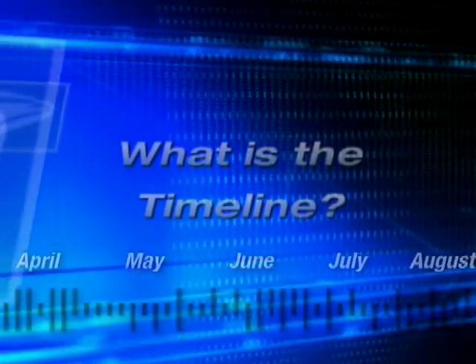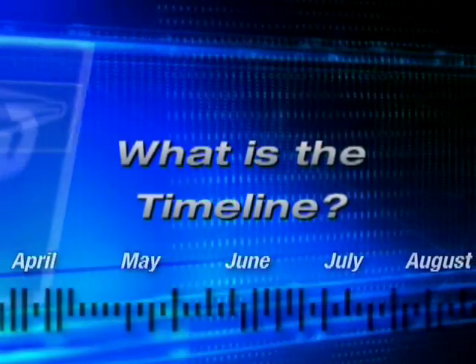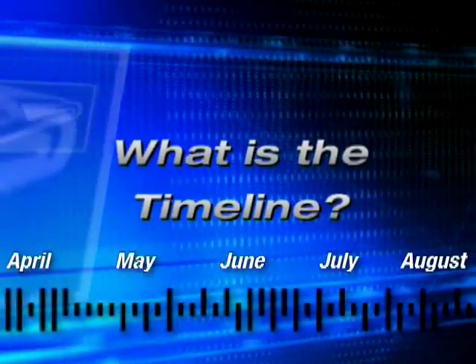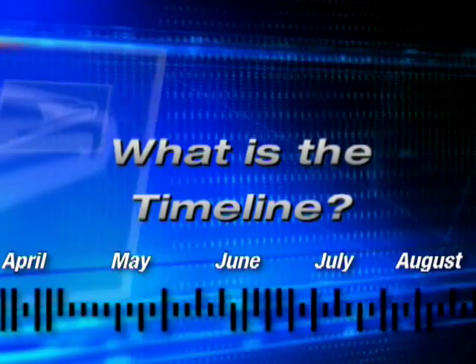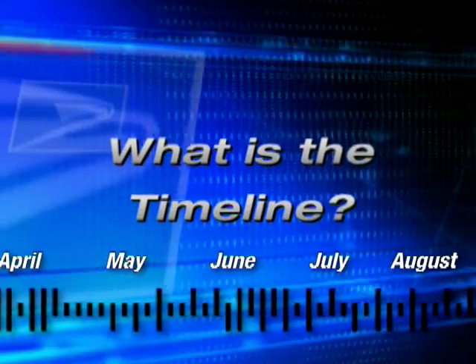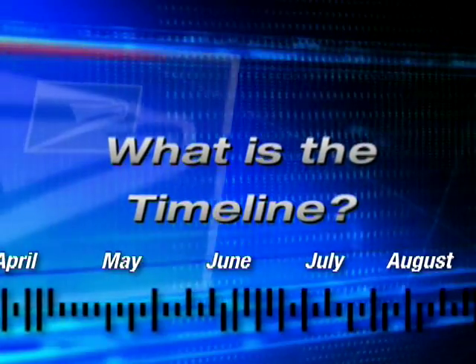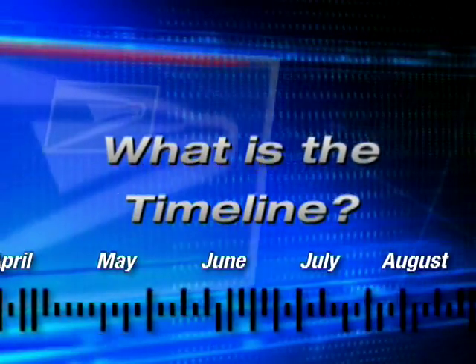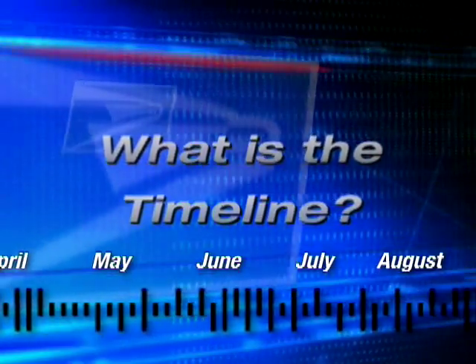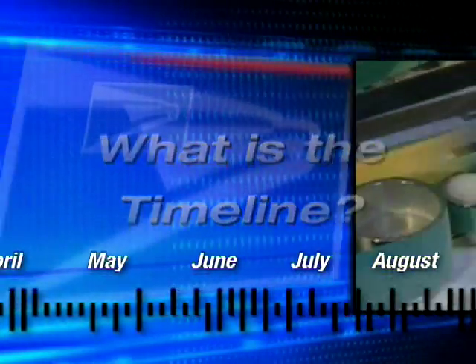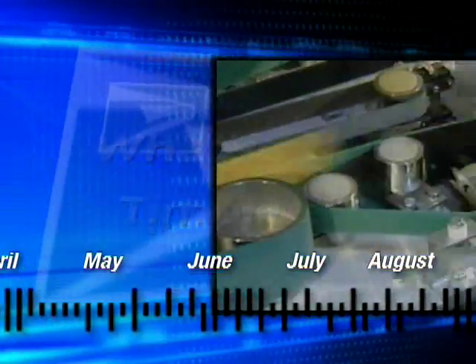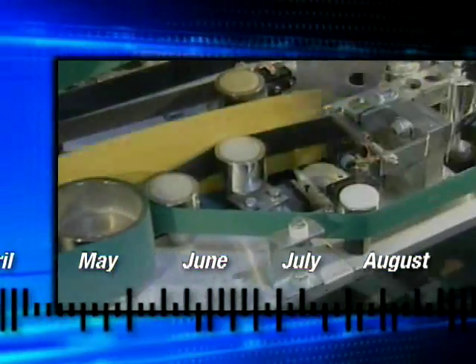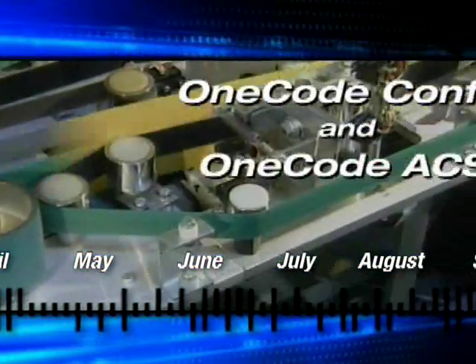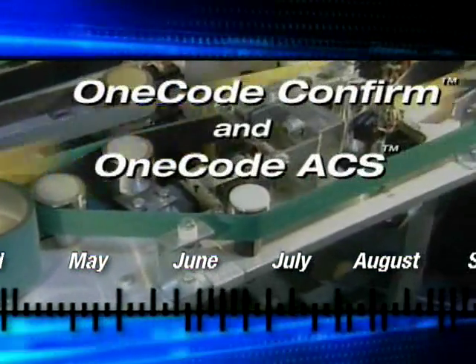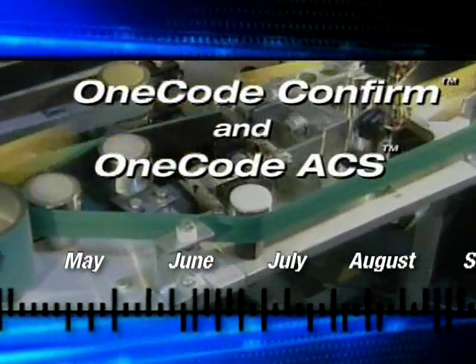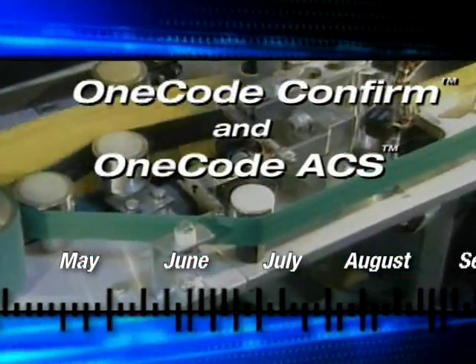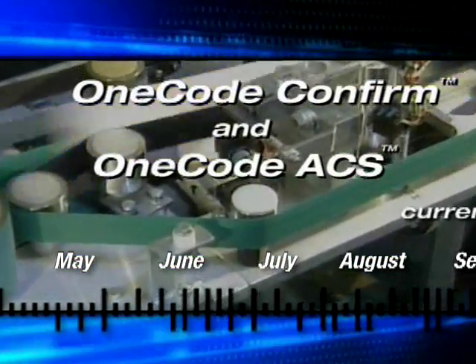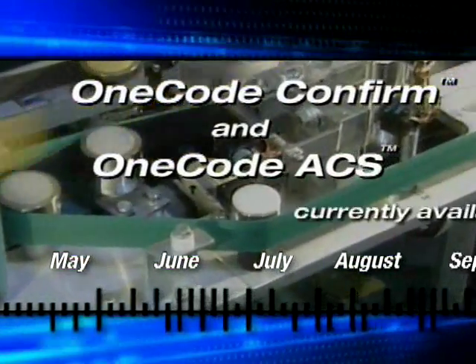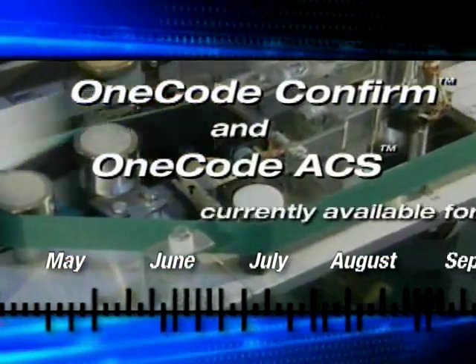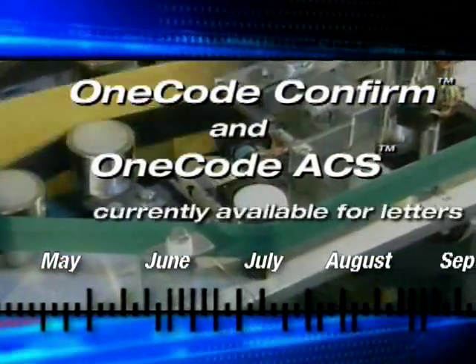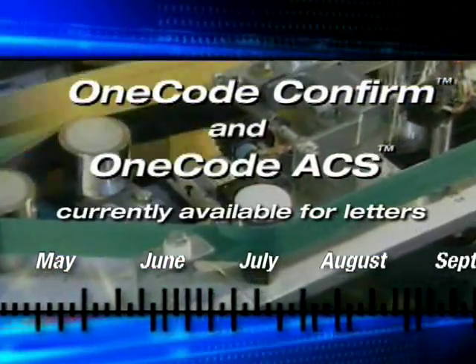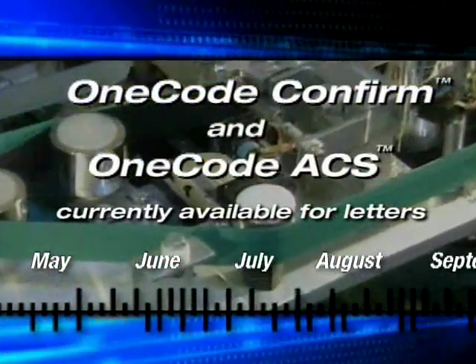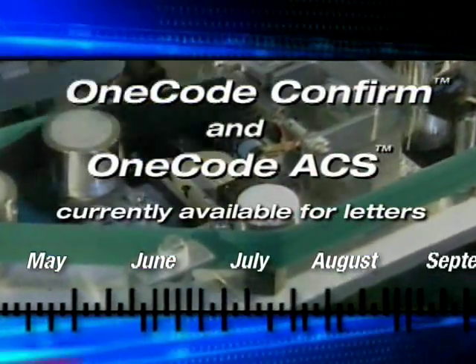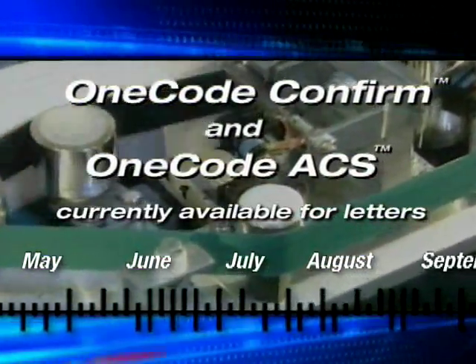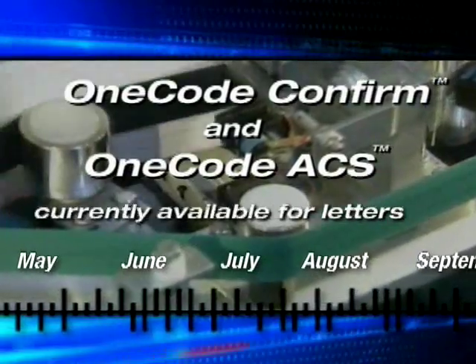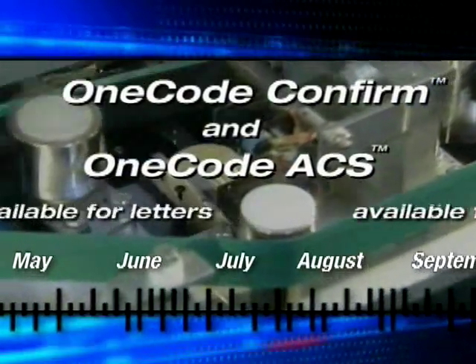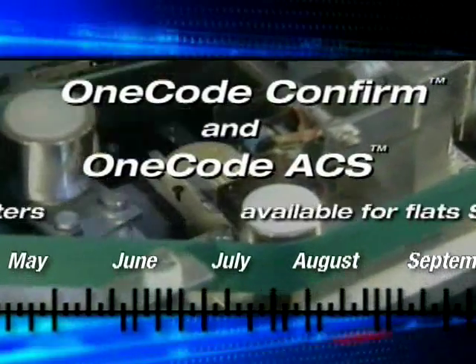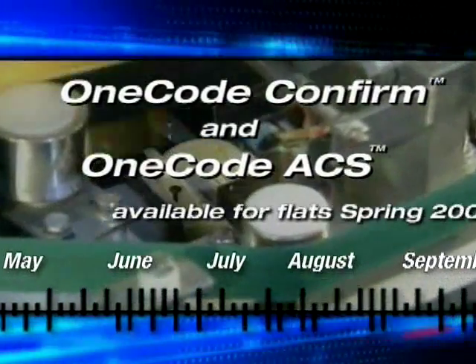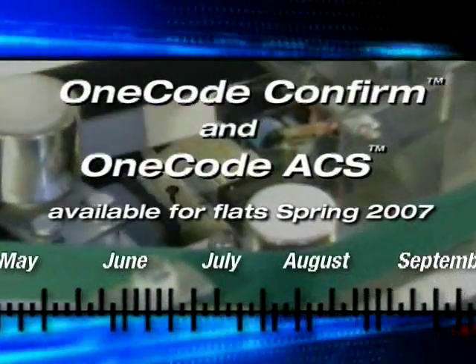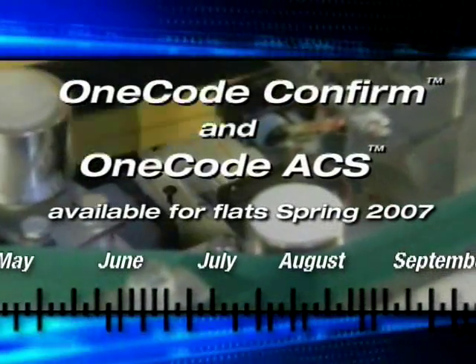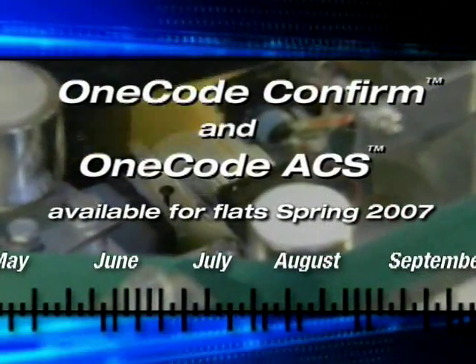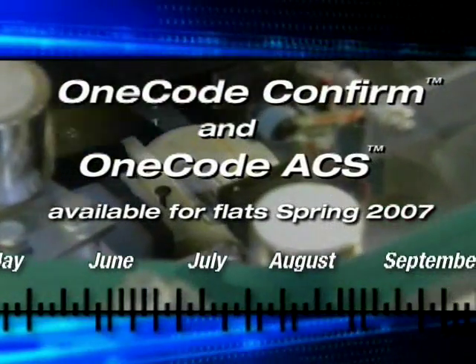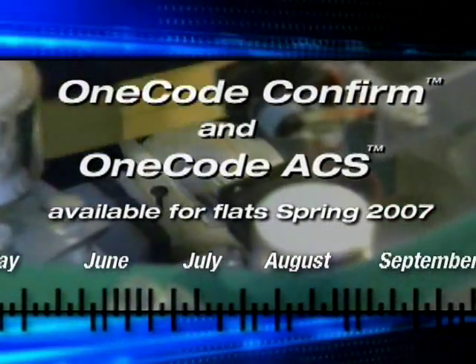What is the timeline? One Code Confirm and One Code ACS are currently available for letters and will become available for flats in Spring 2007.